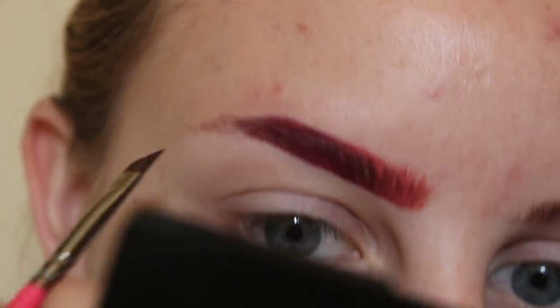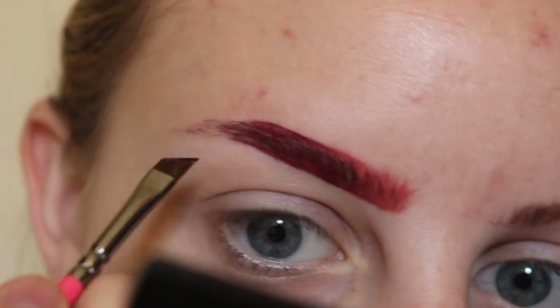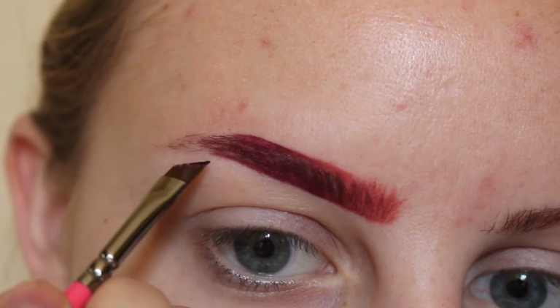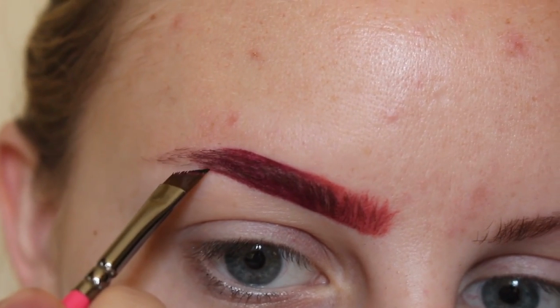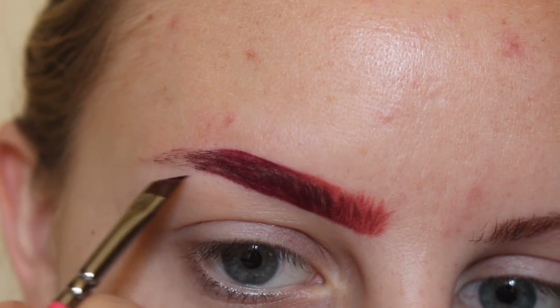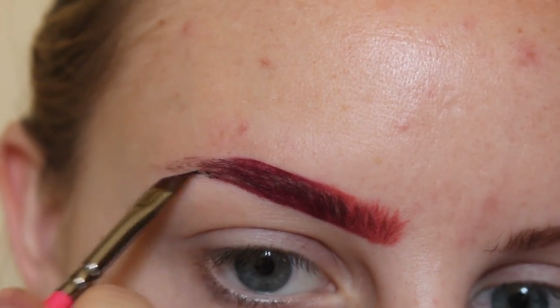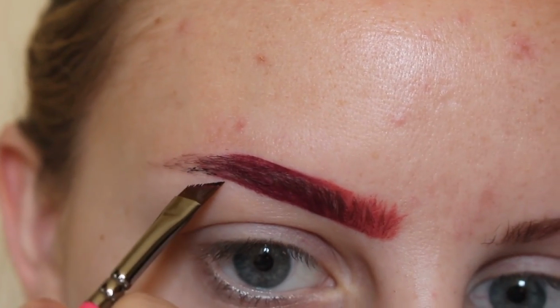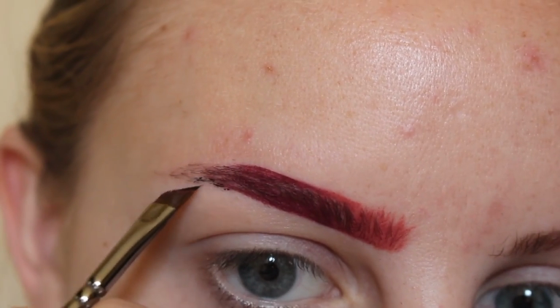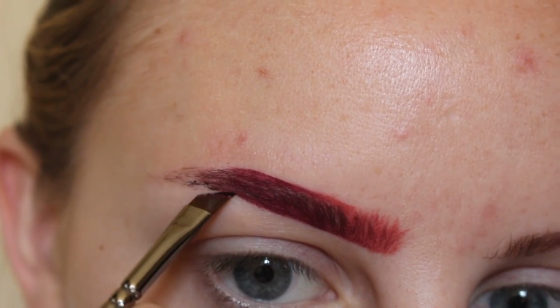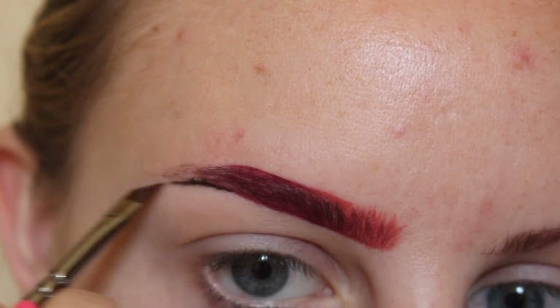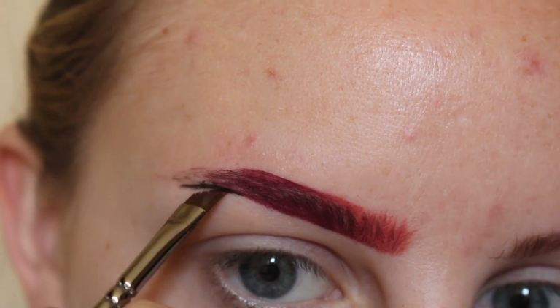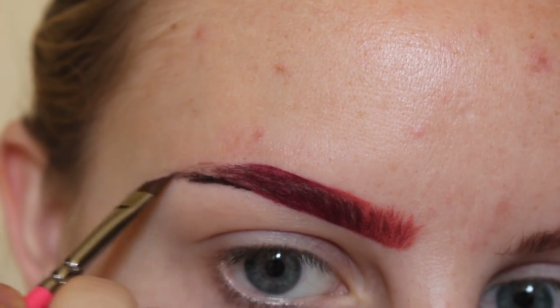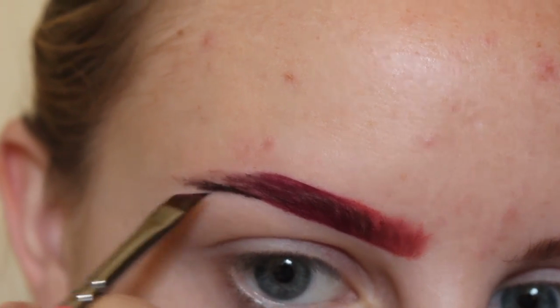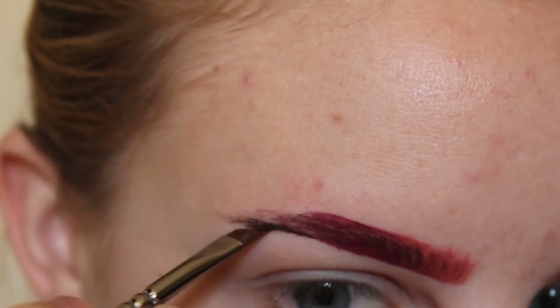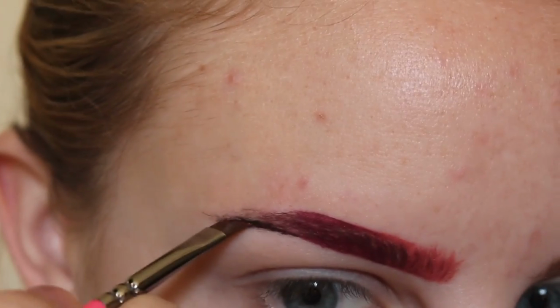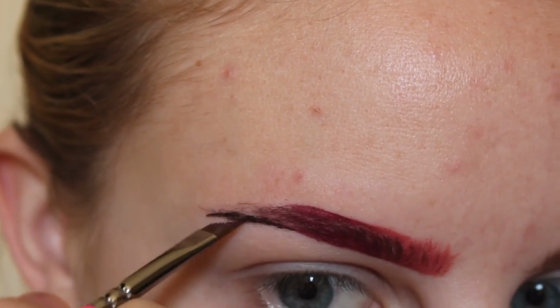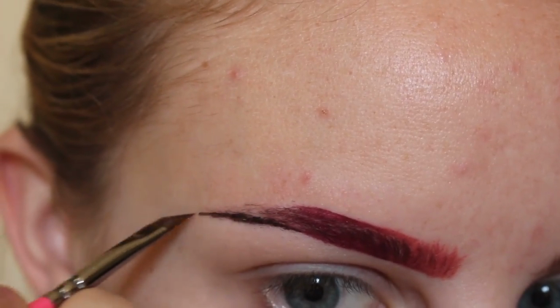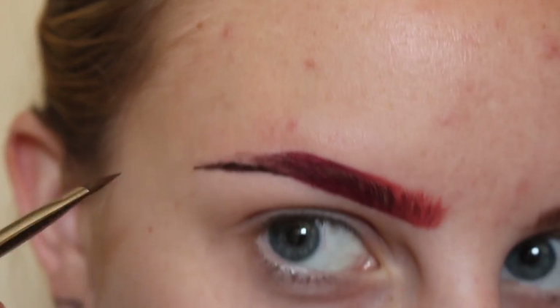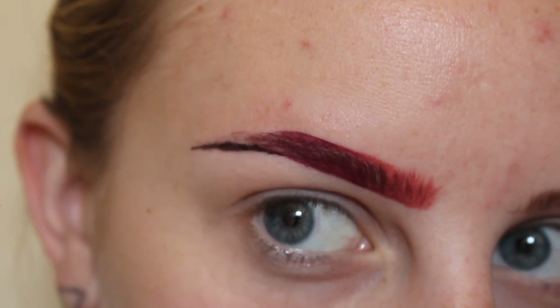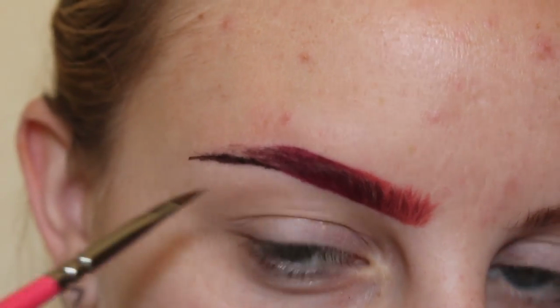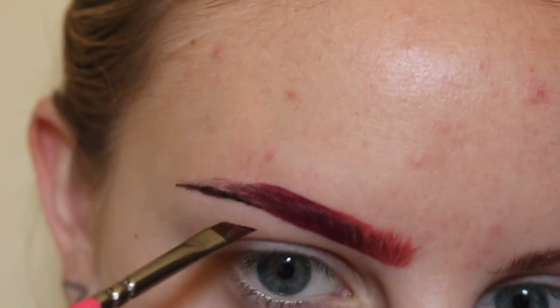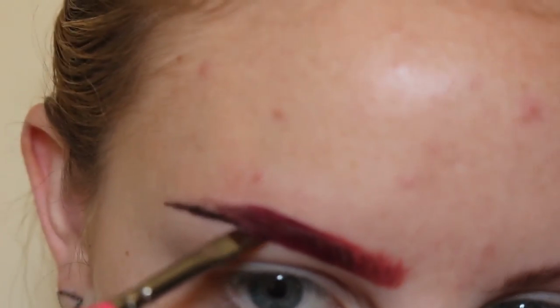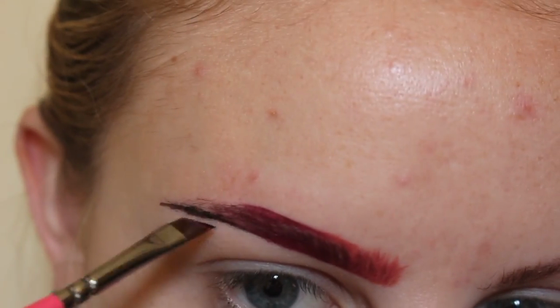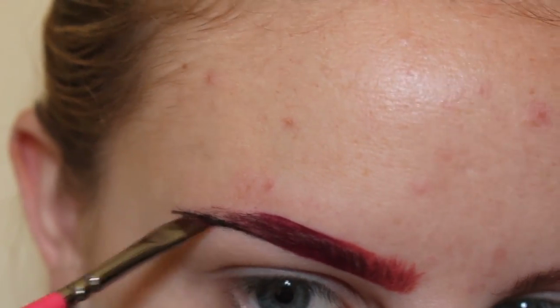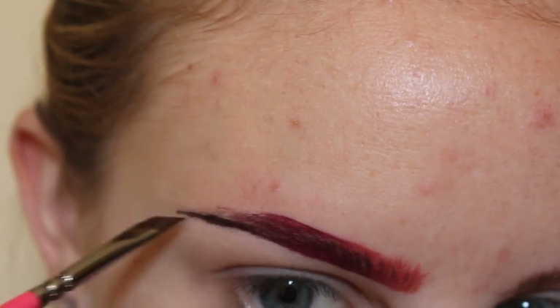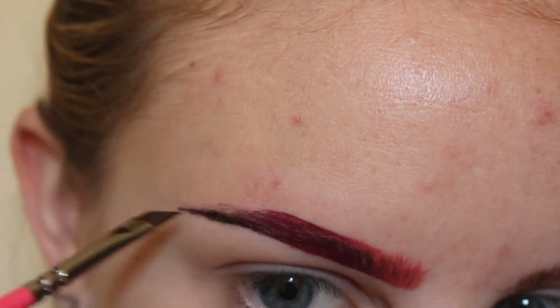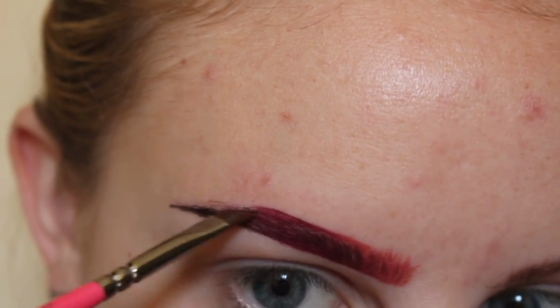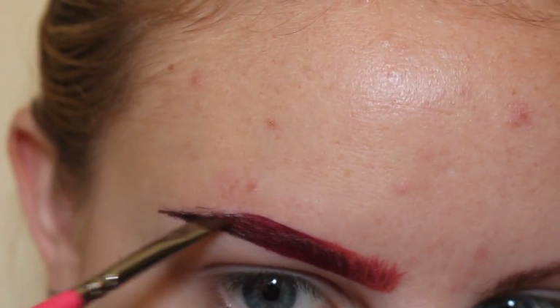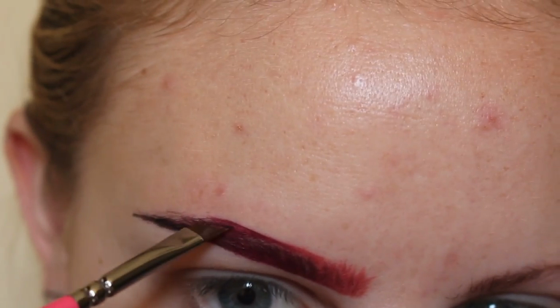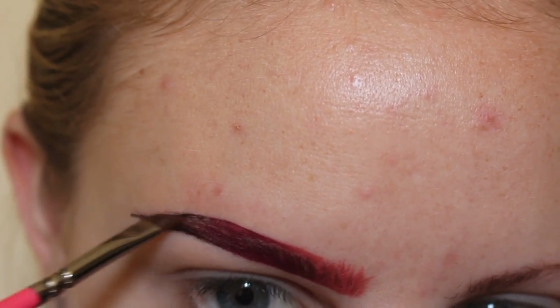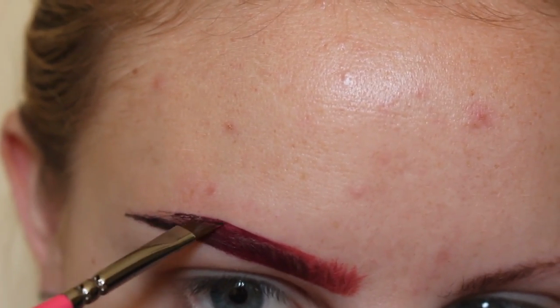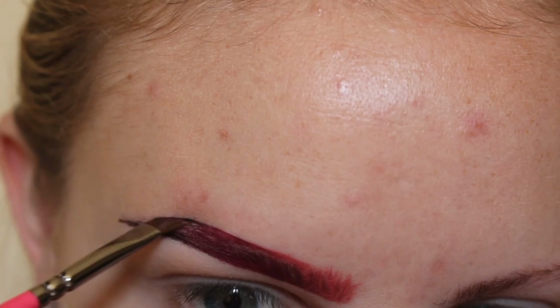Next, for the tail of my brow, I'm using the shade Witches. I start by outlining the tail and then filling it in, feathering in the product to get a nice ombre effect.